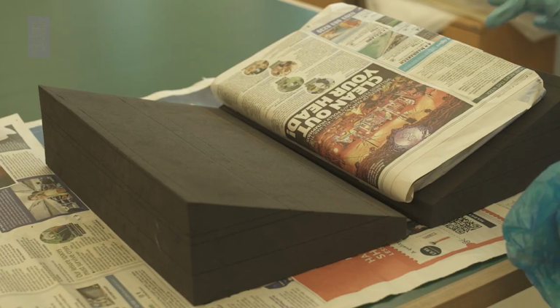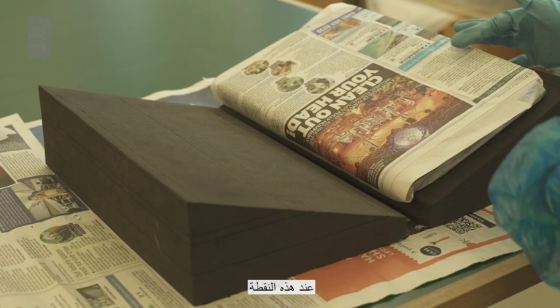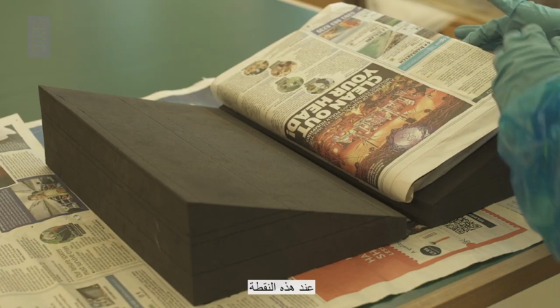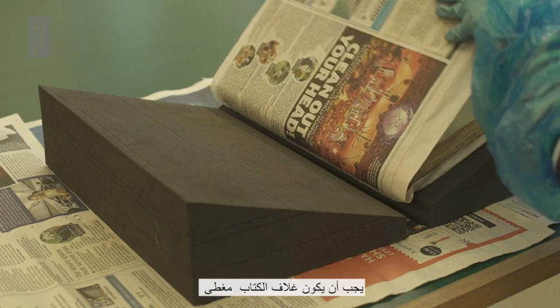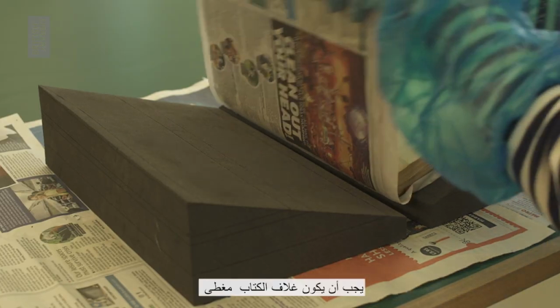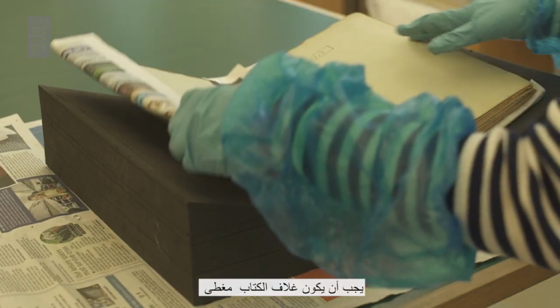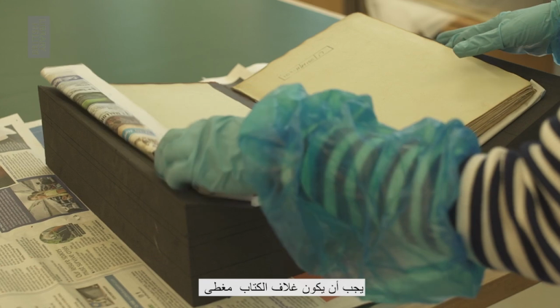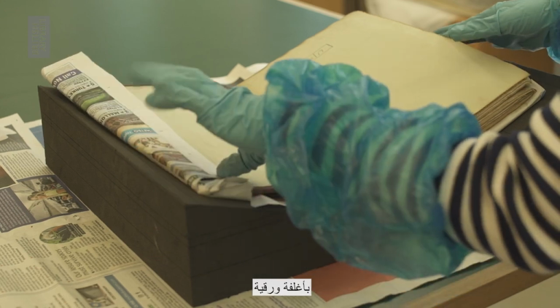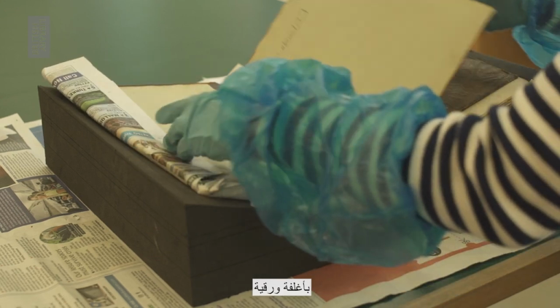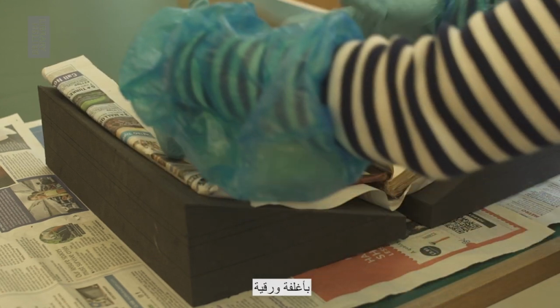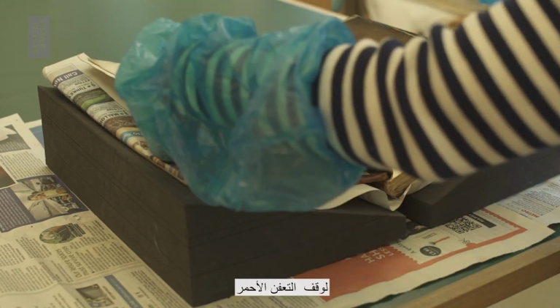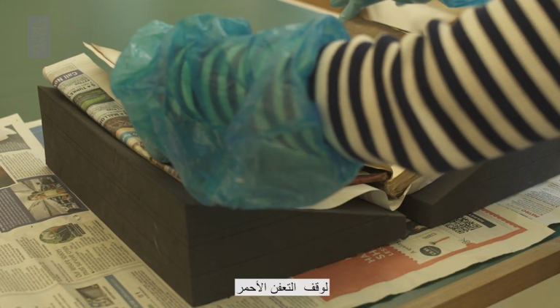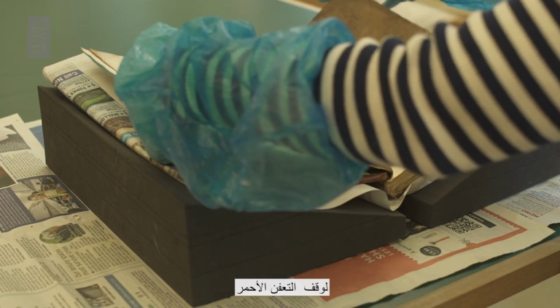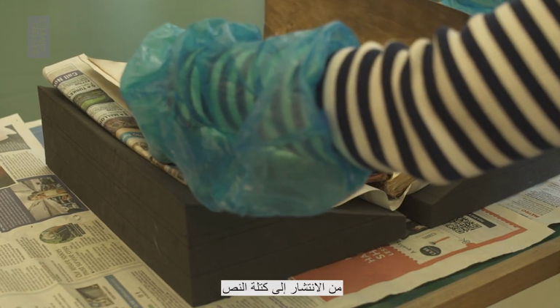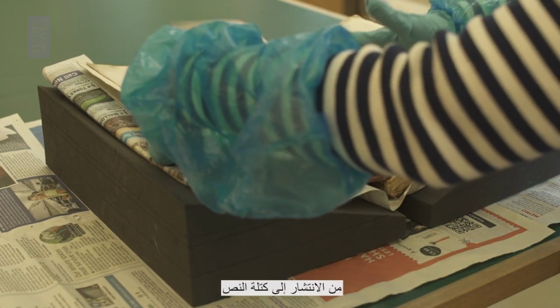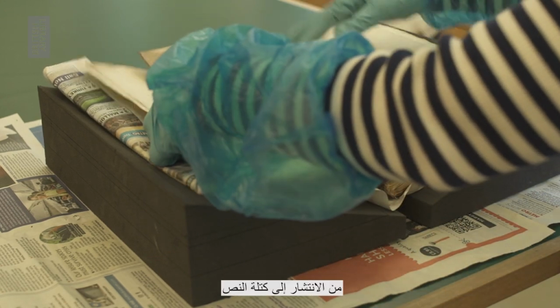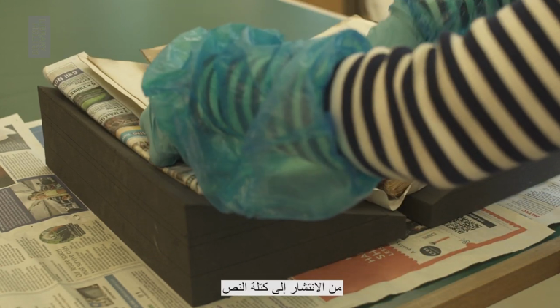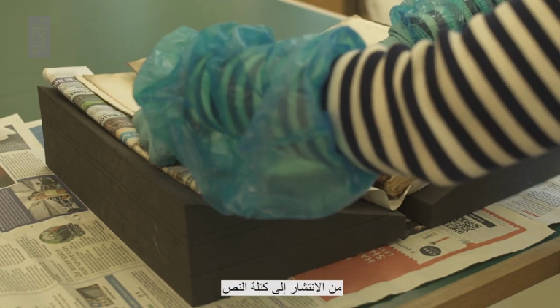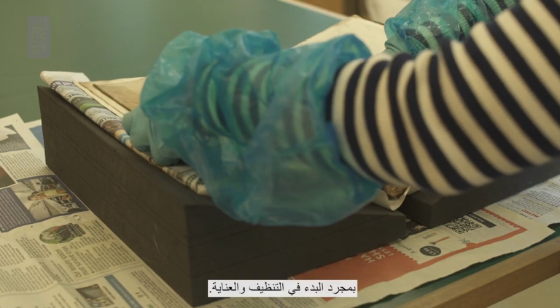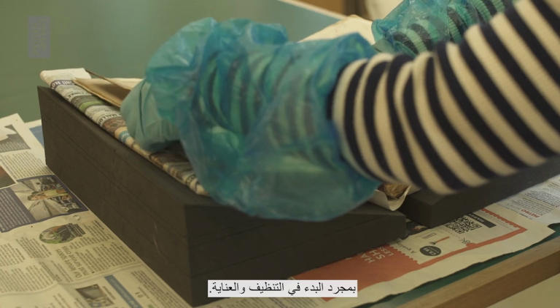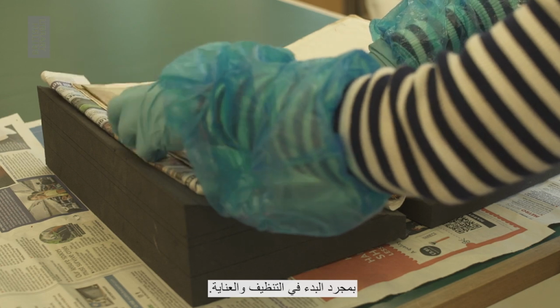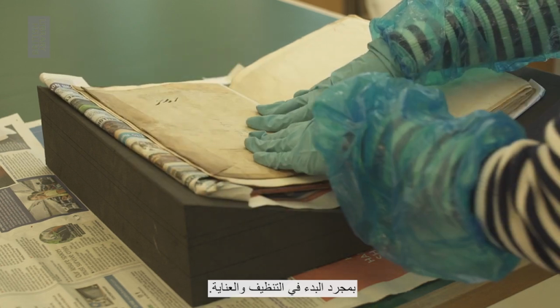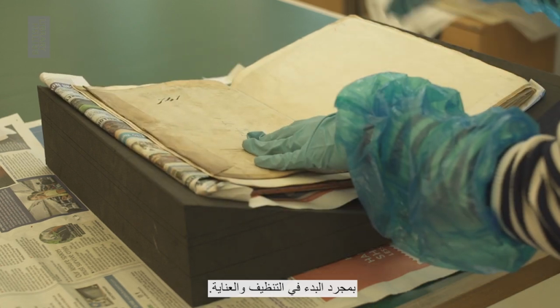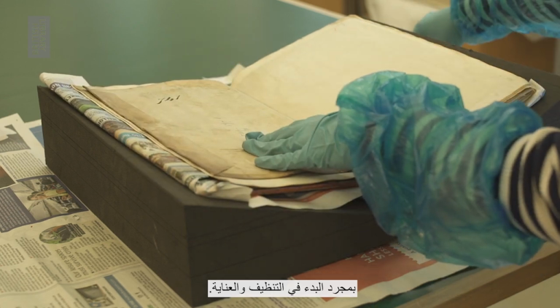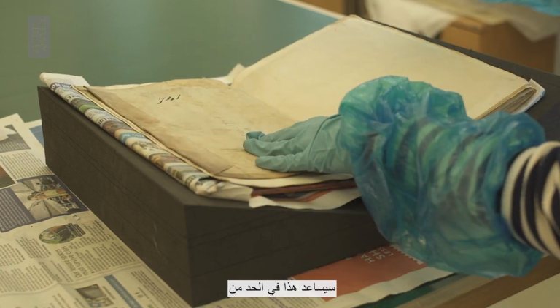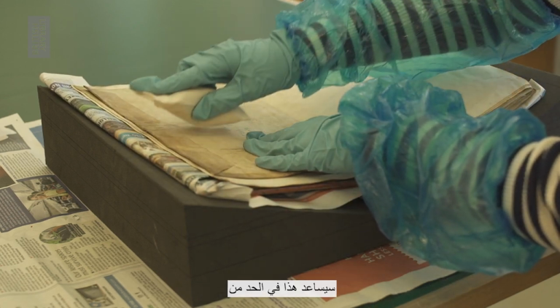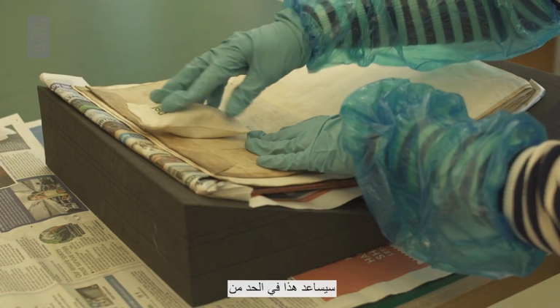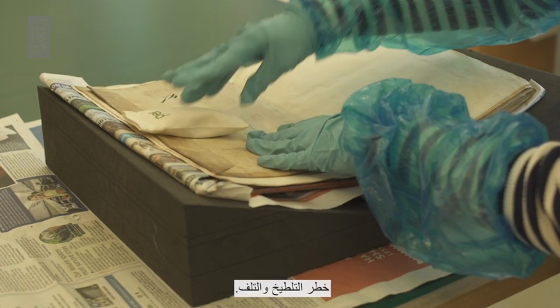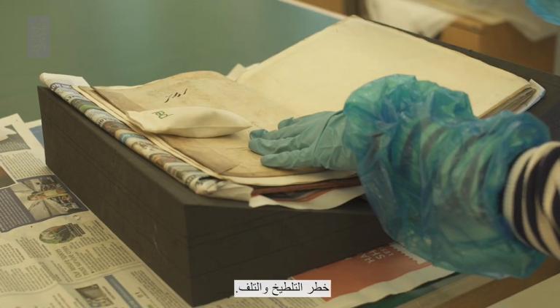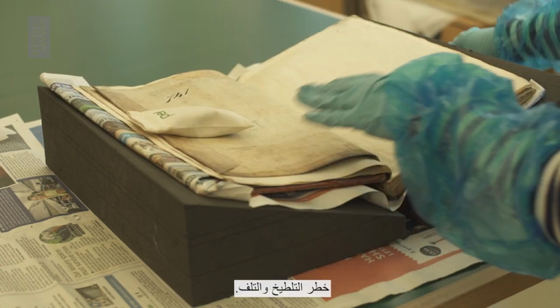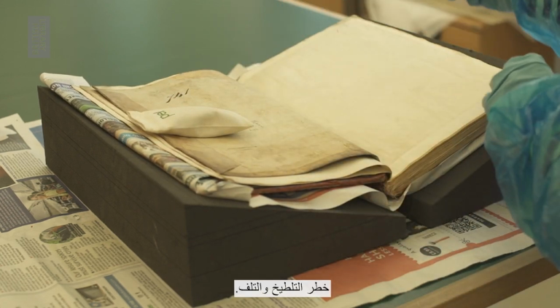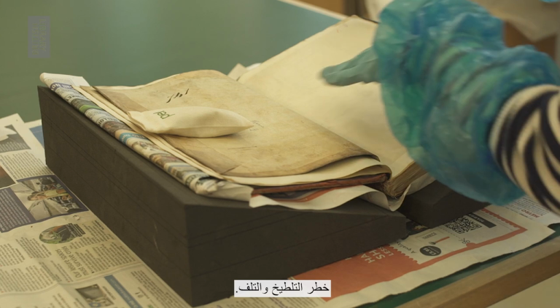At this point, the book cover should be overlaid with paper wrappers to stop the red rot from spreading to the text block once you begin cleaning and care. This should help to reduce the risk of staining and damage.